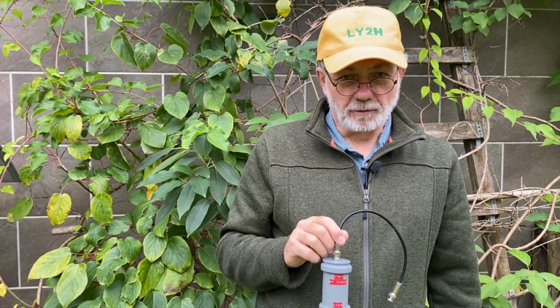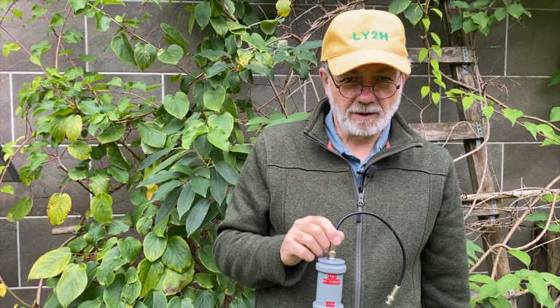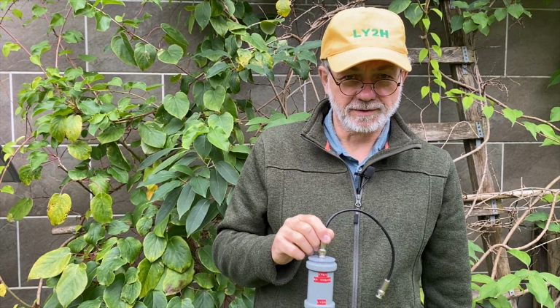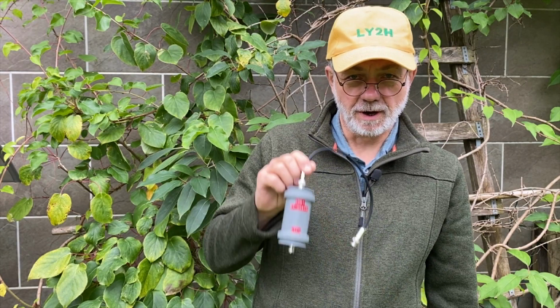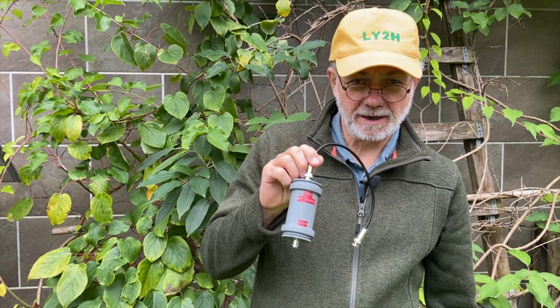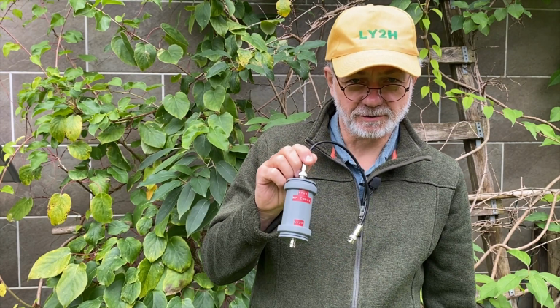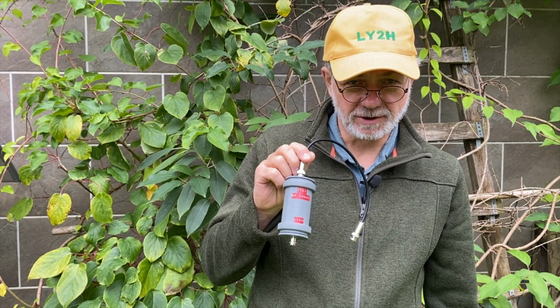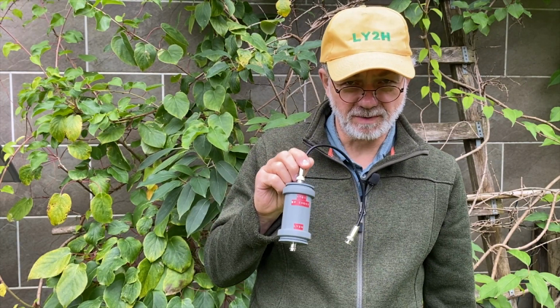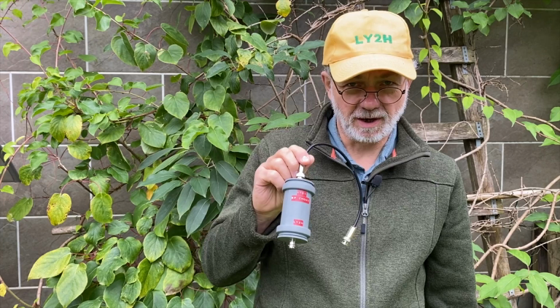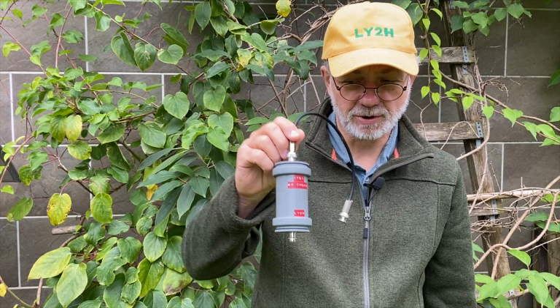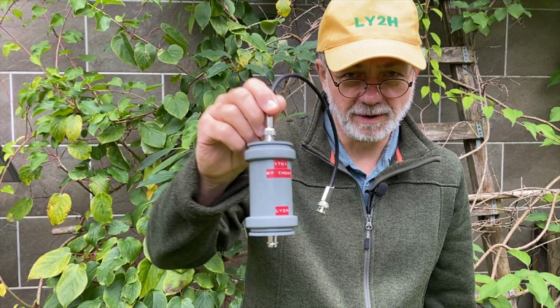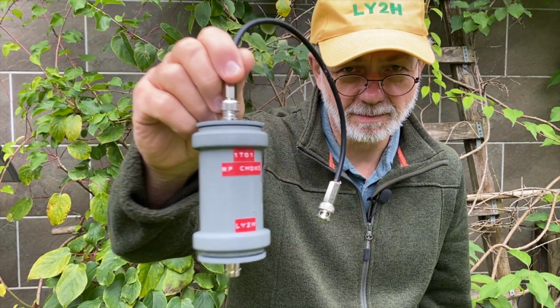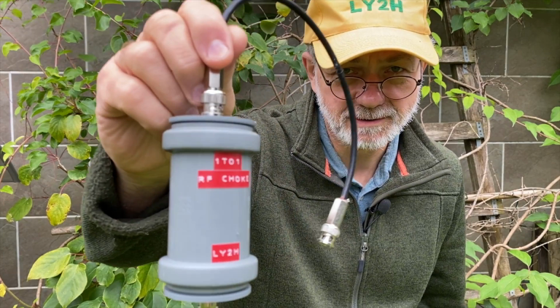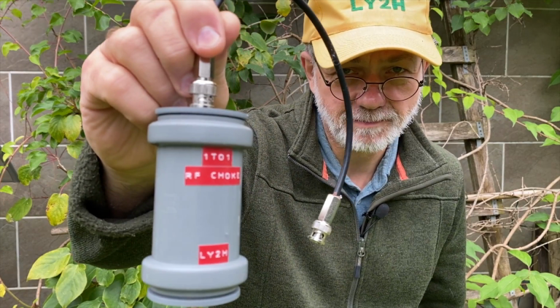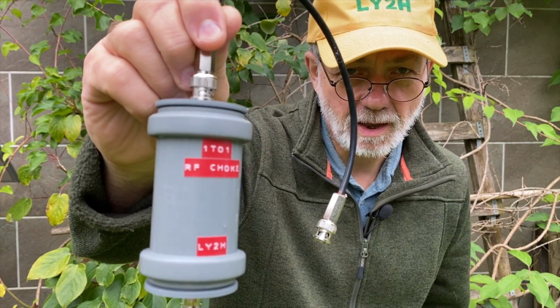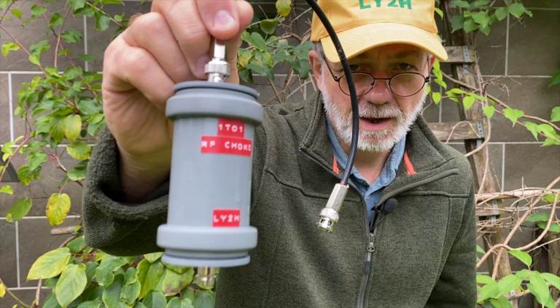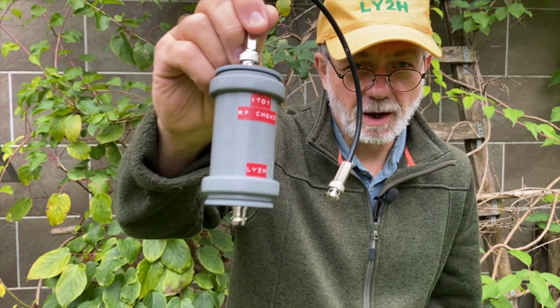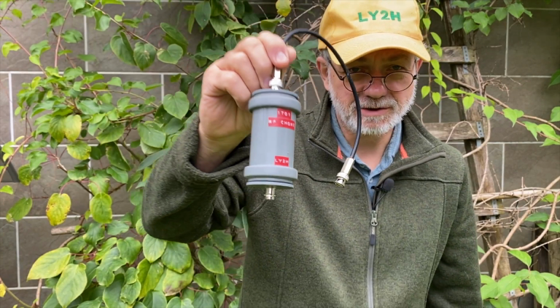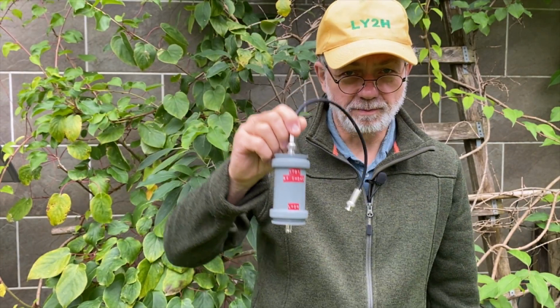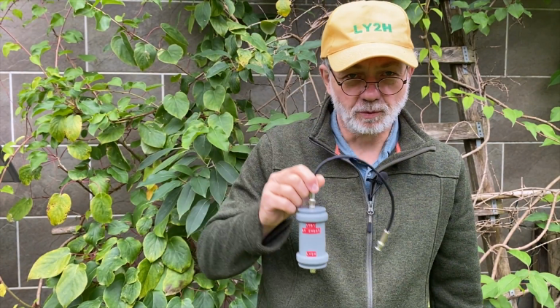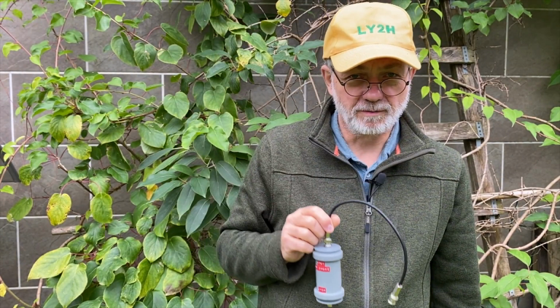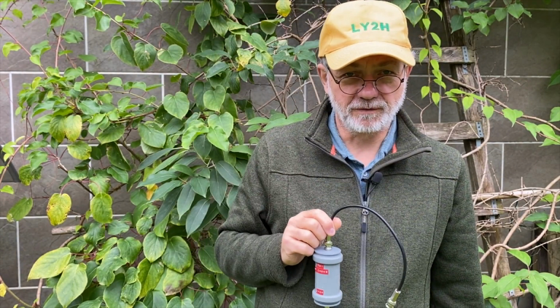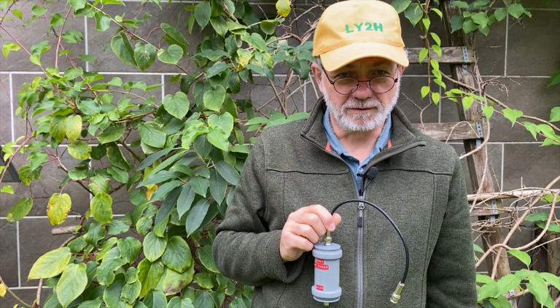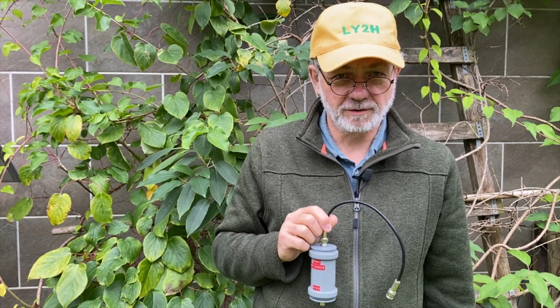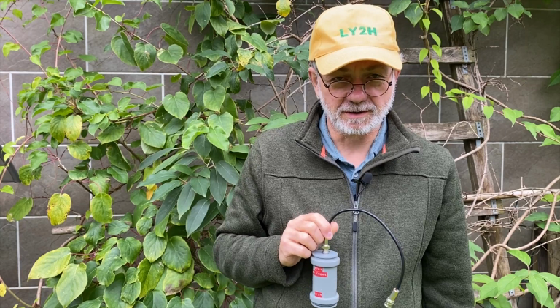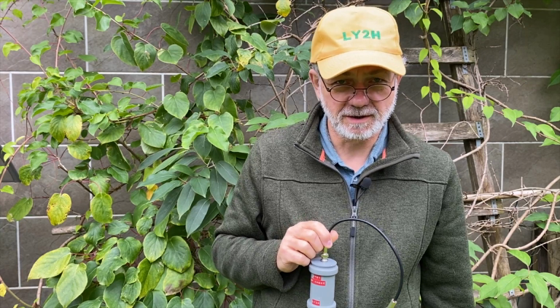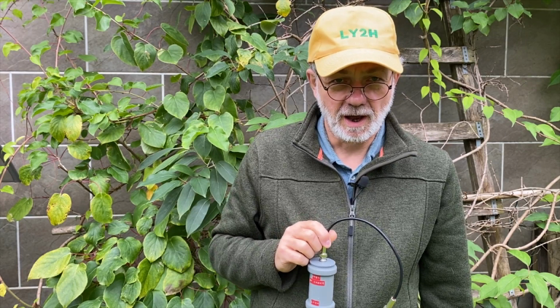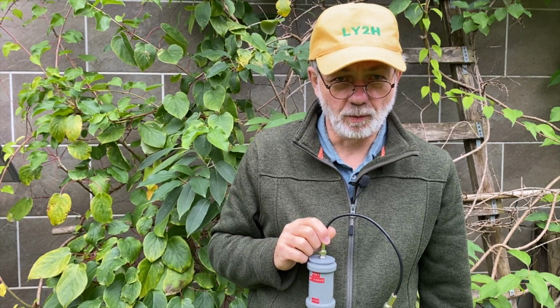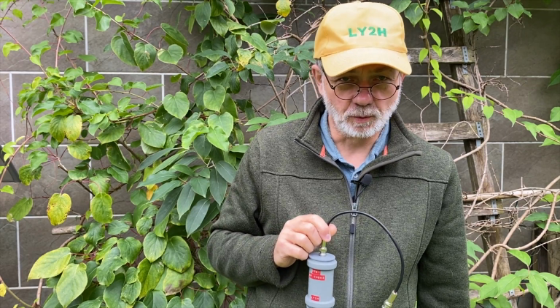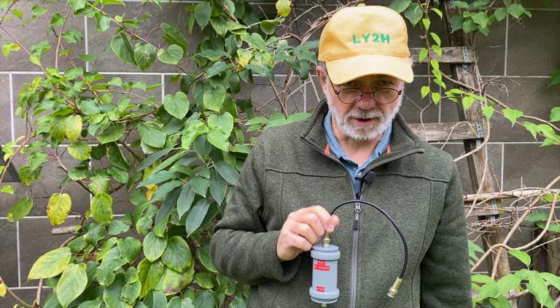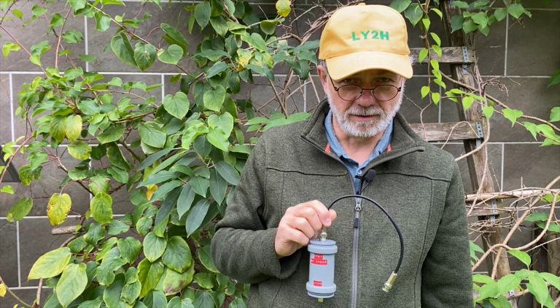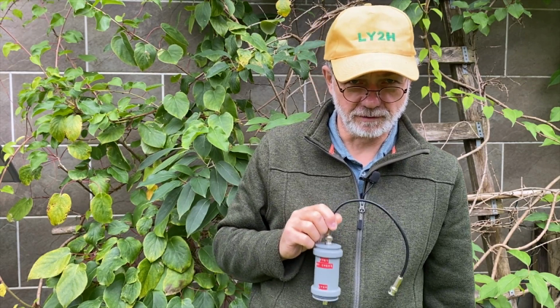So now that this line insulator is made and properly labeled, let's jump into one of my future videos and see how it was working in the field.